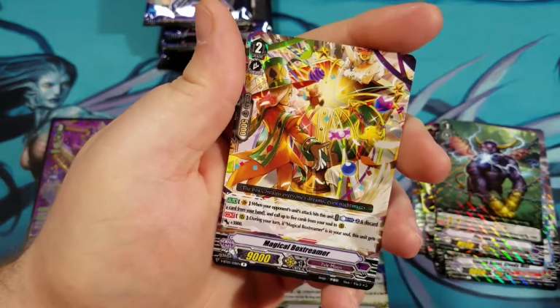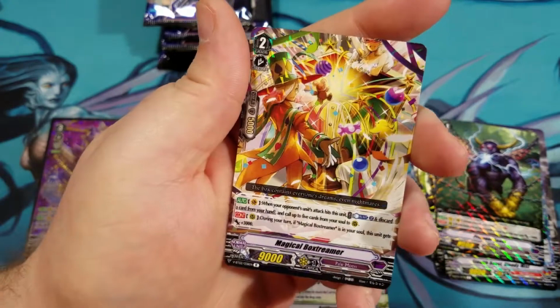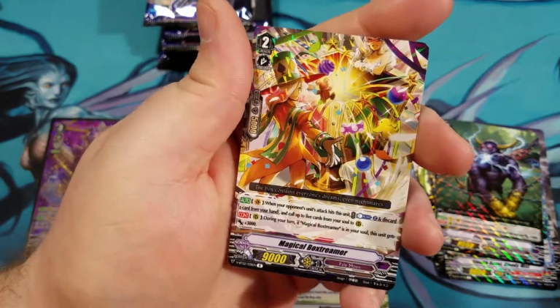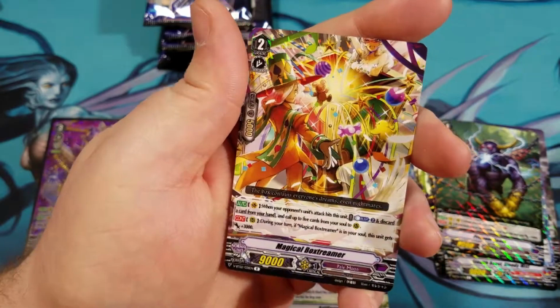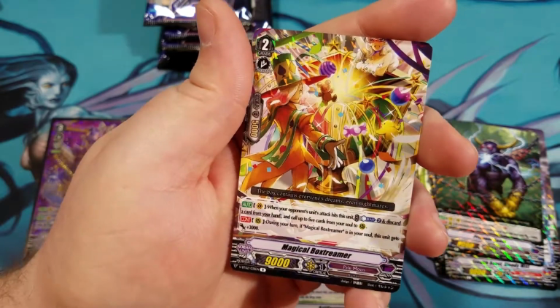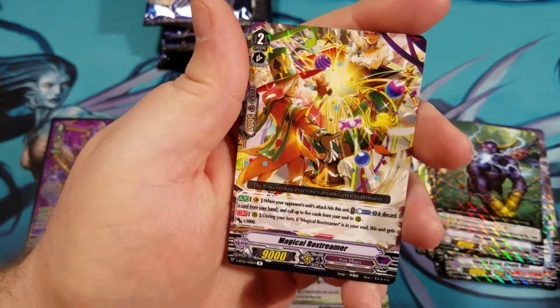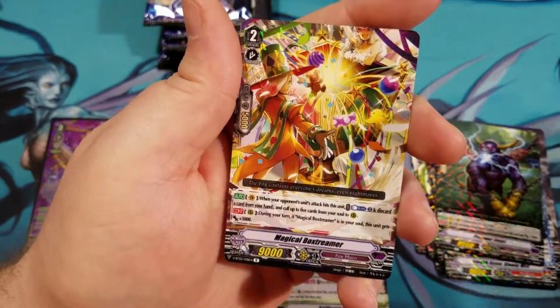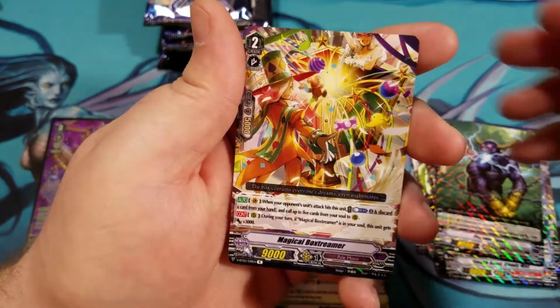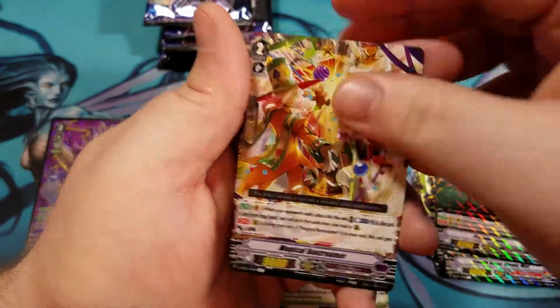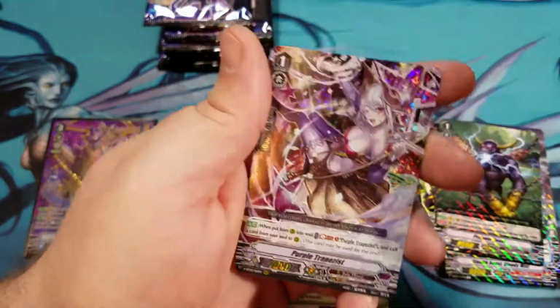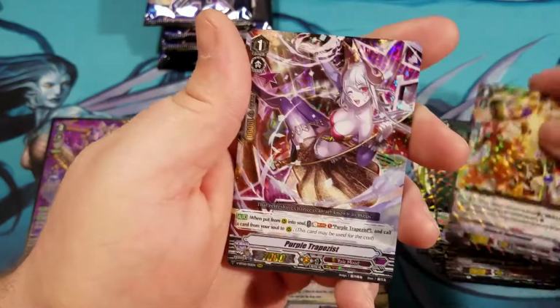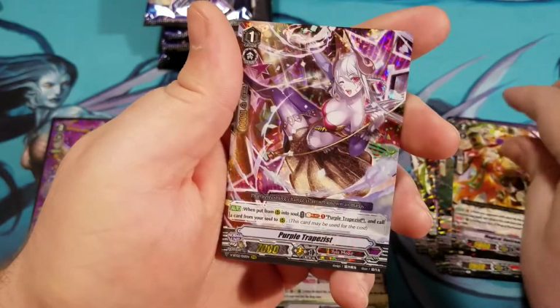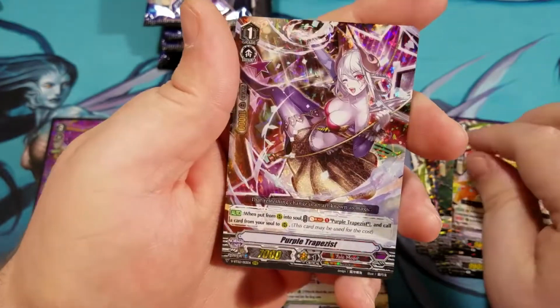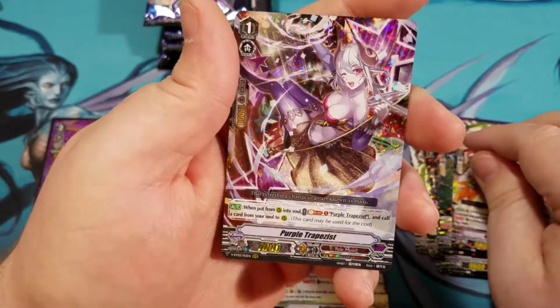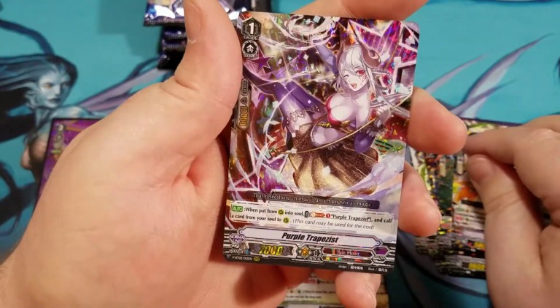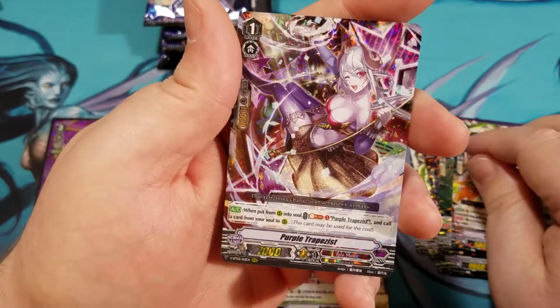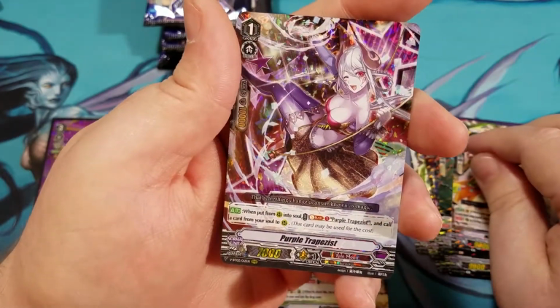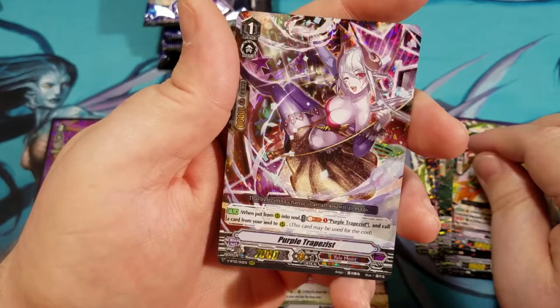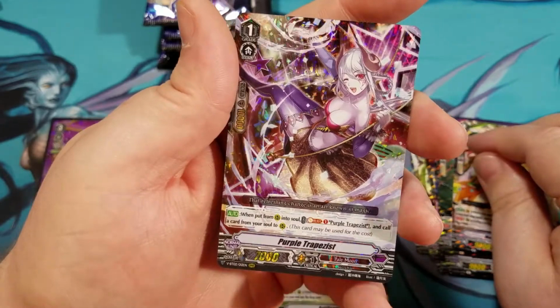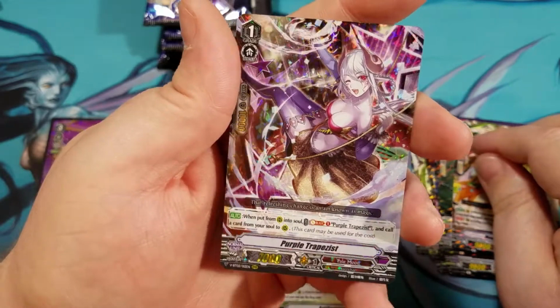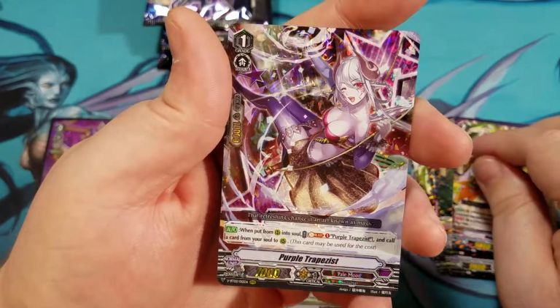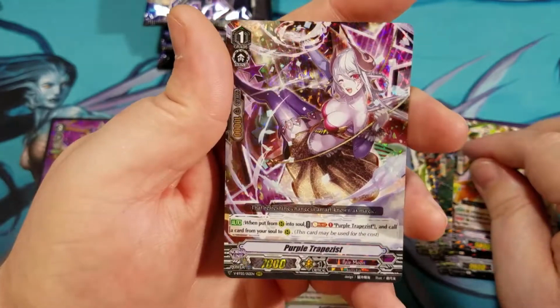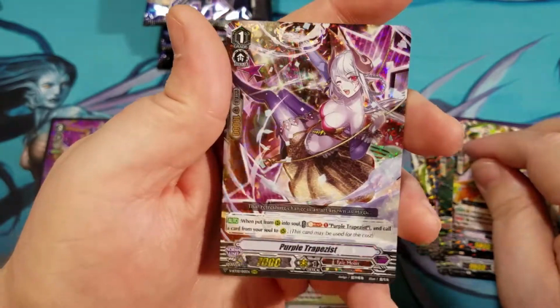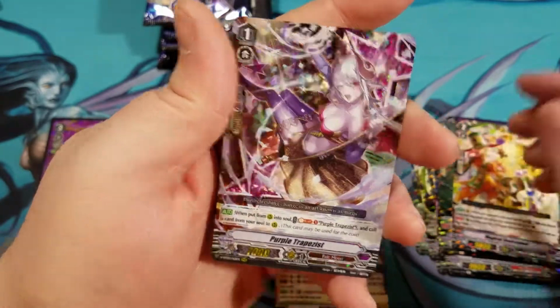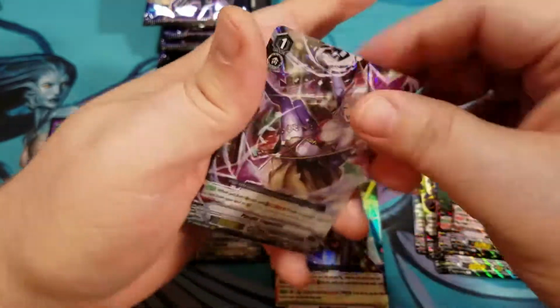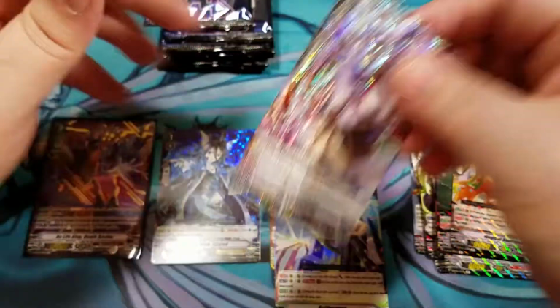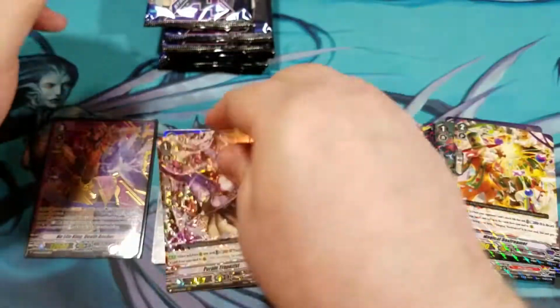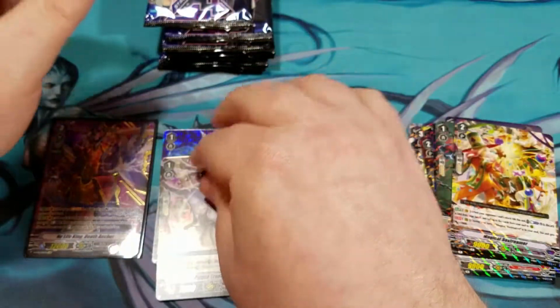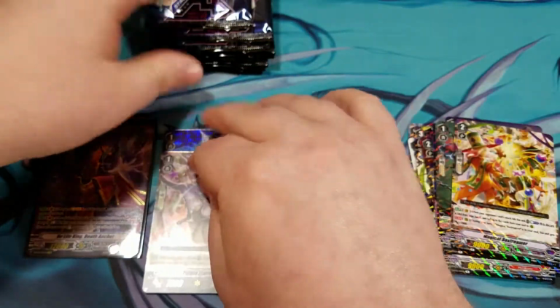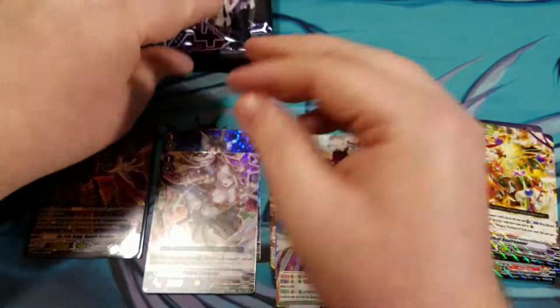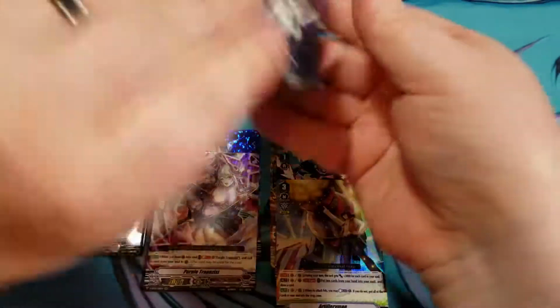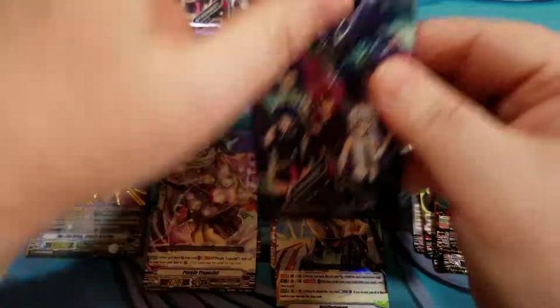Next up guys, we got Magical Box Dreamer regular rare, and triple rare Purple Trapezist.